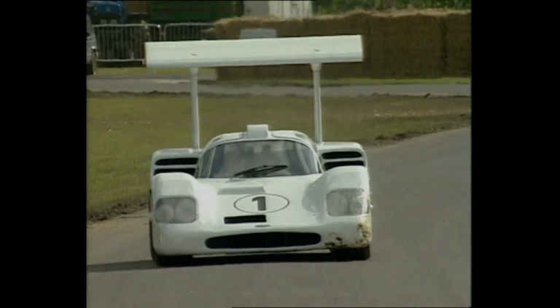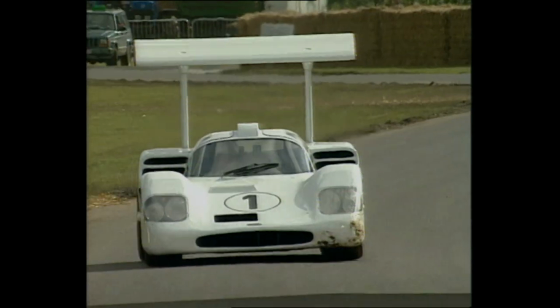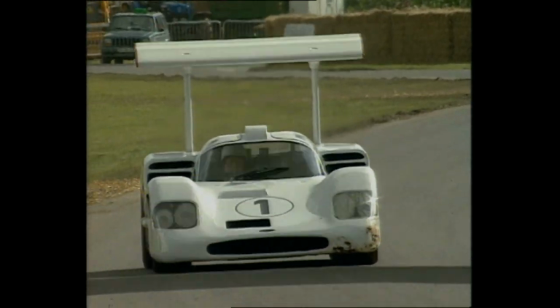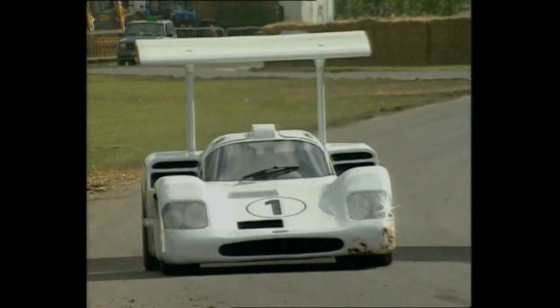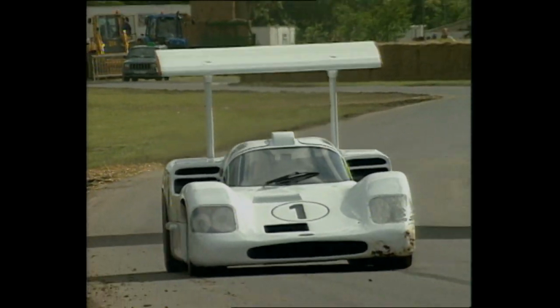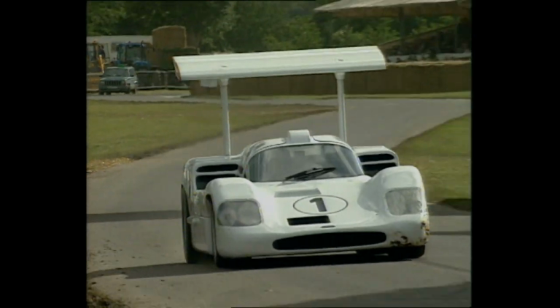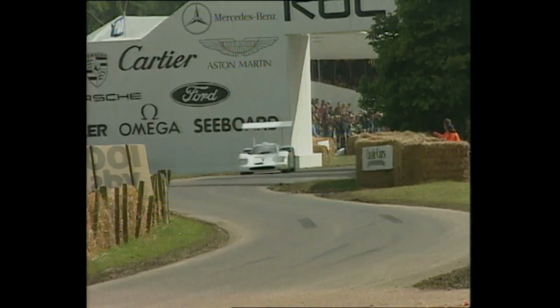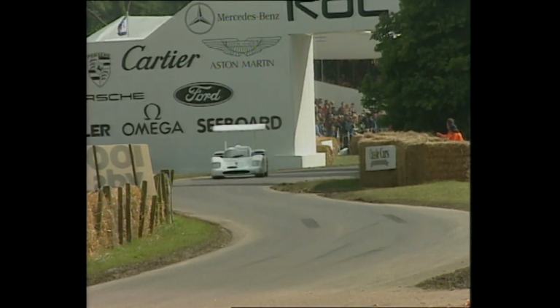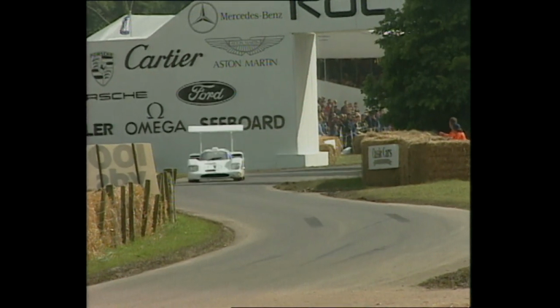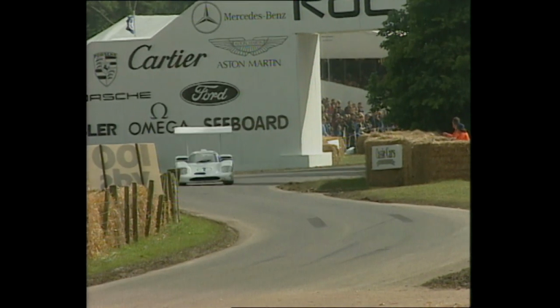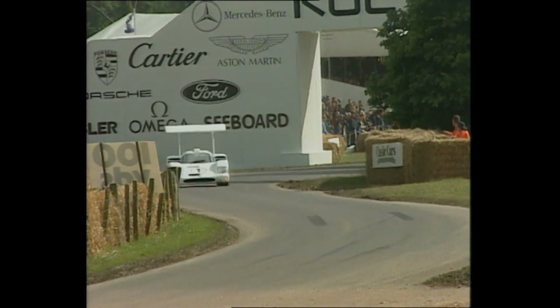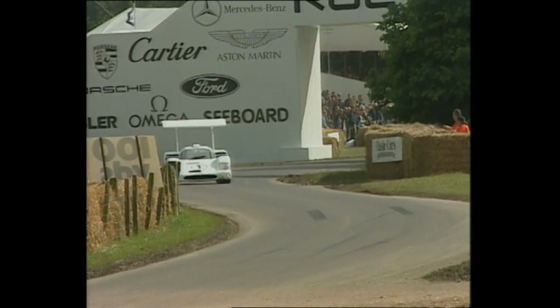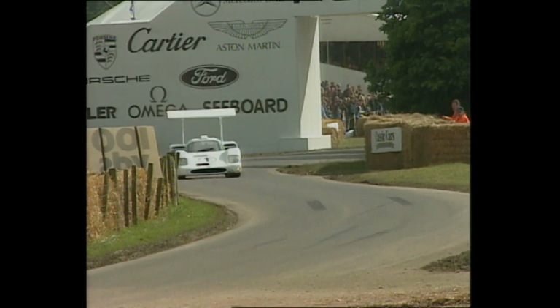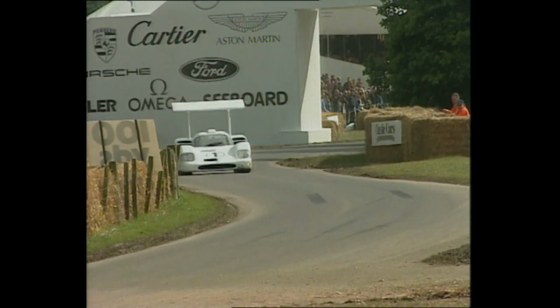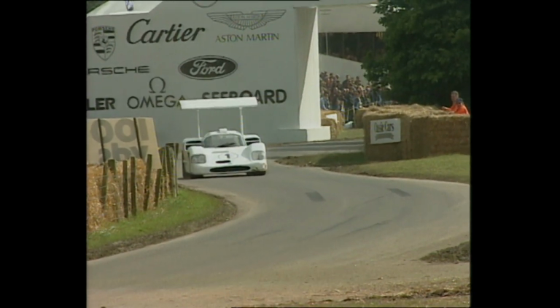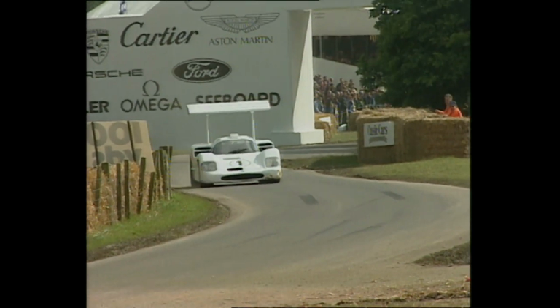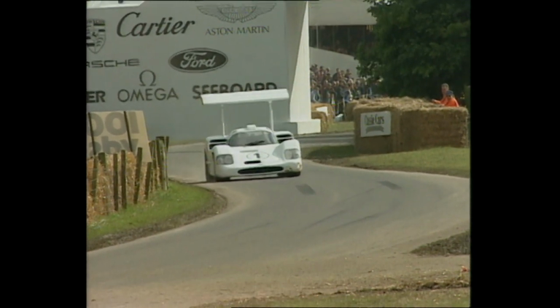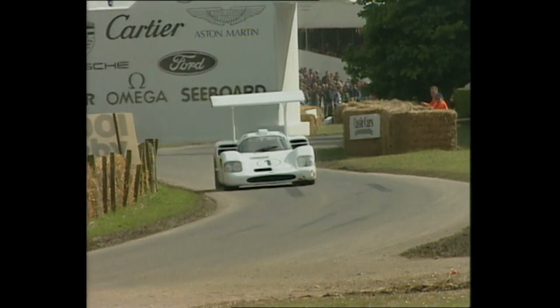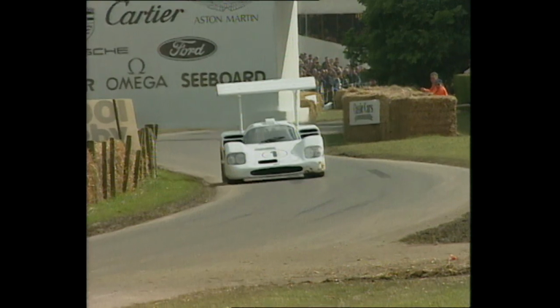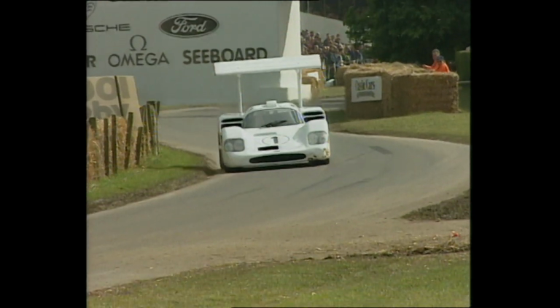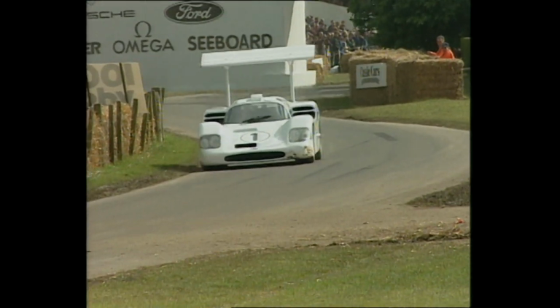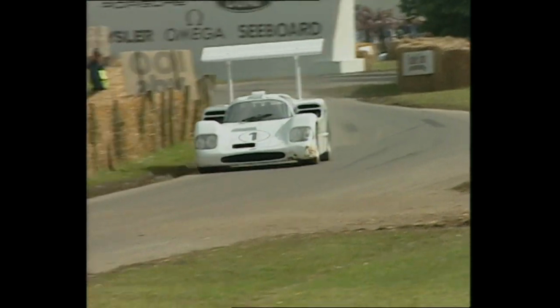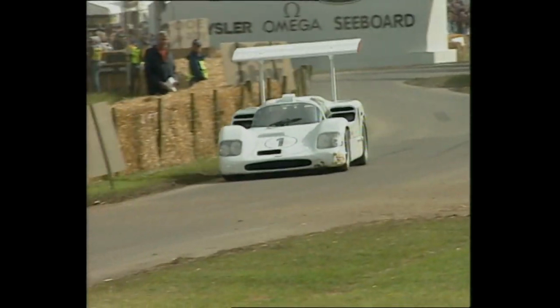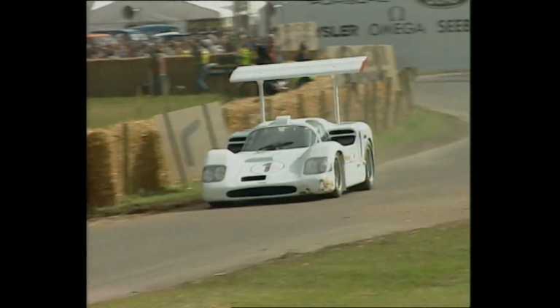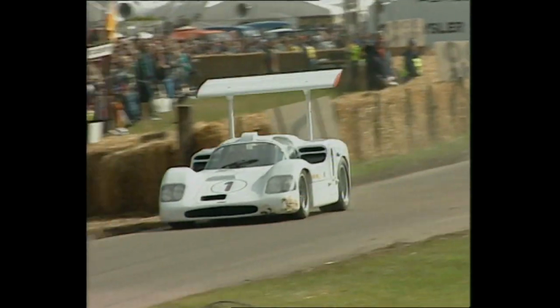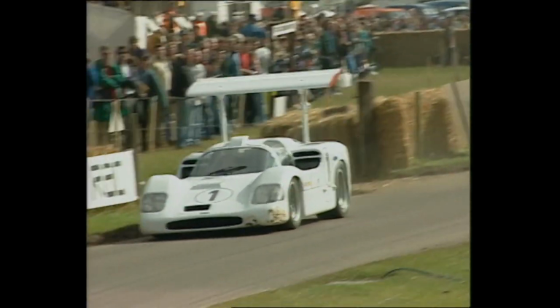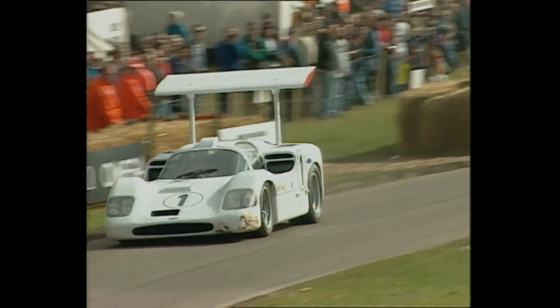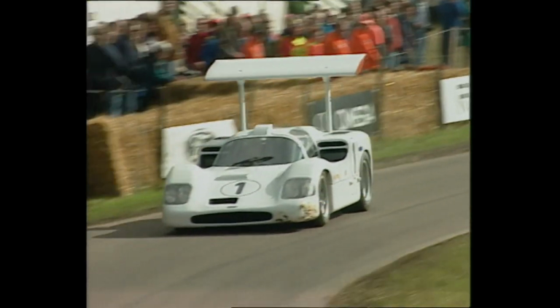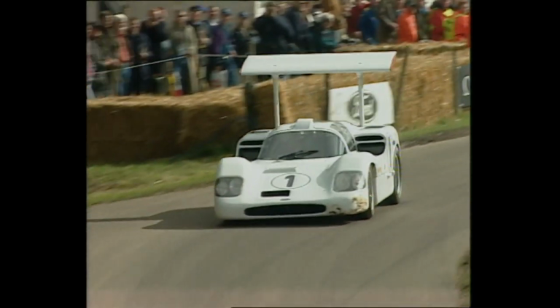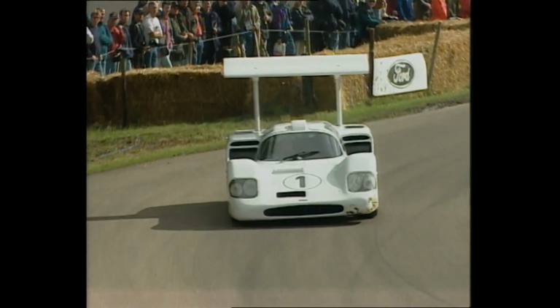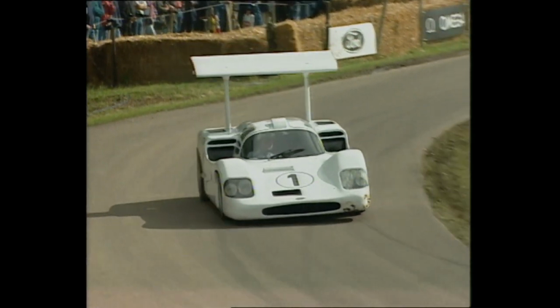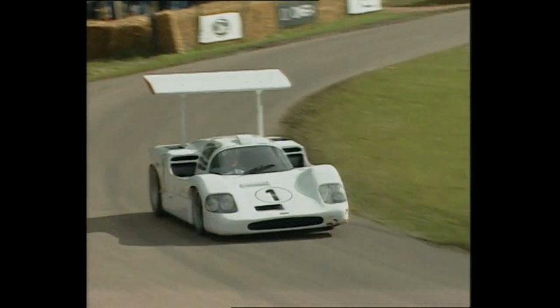It was tremendously effective, but needless to say, the authorities didn't like that high-riding wing, and soon, like so many other good ideas from Jim Hall, it was banned.